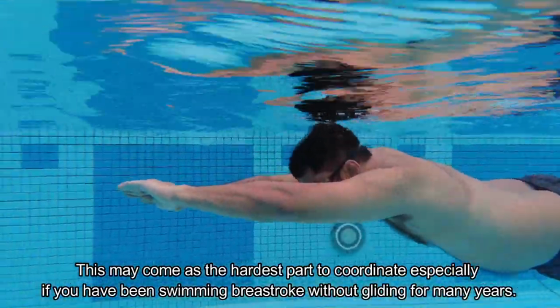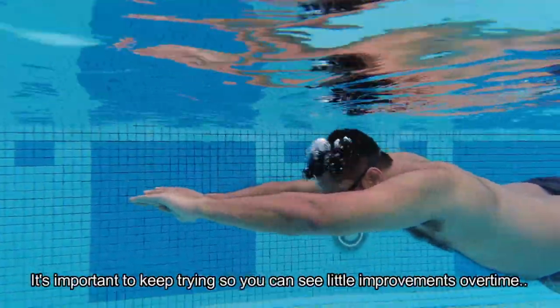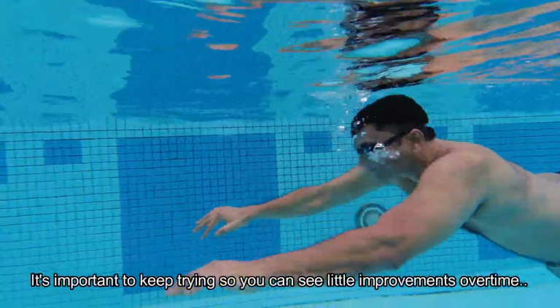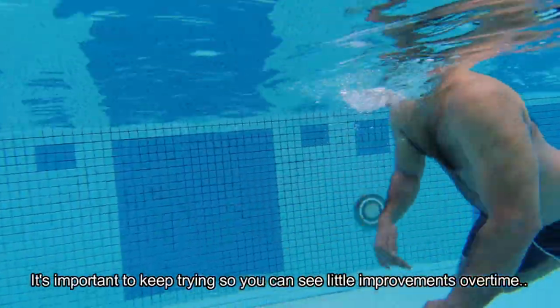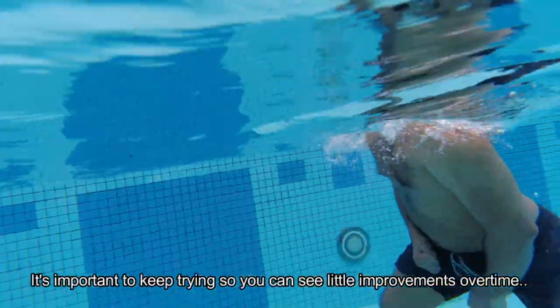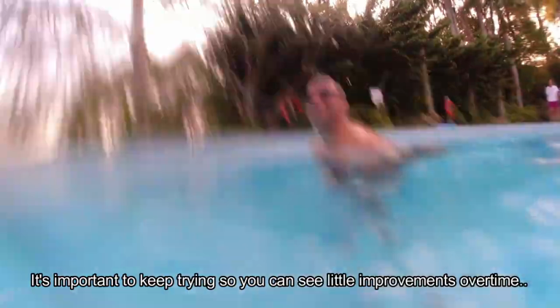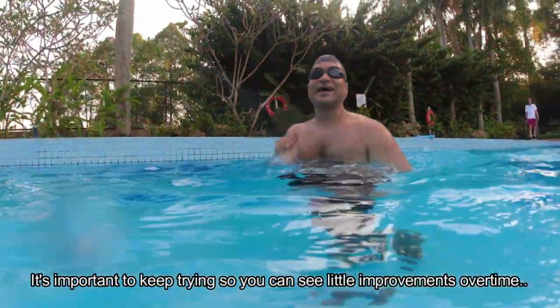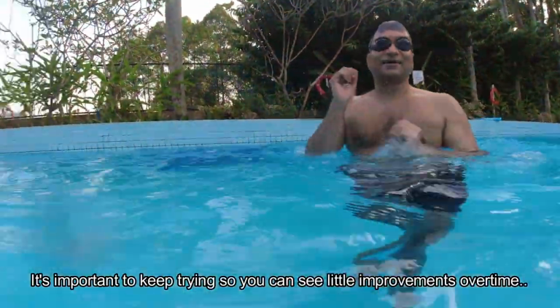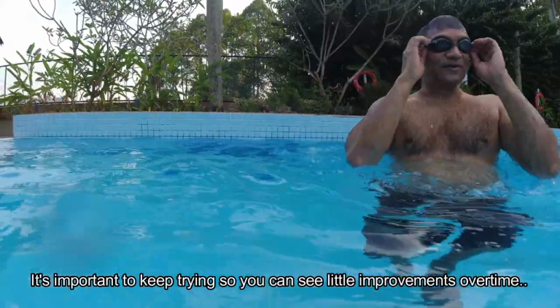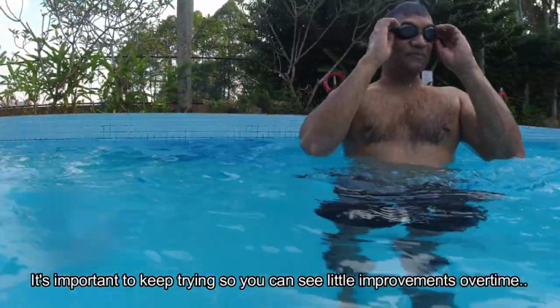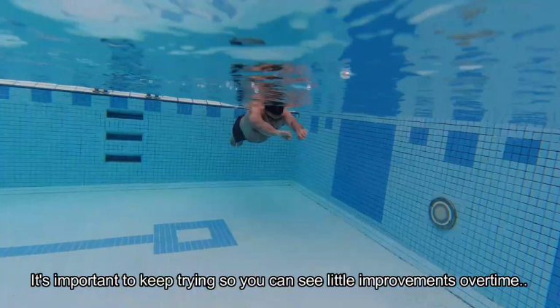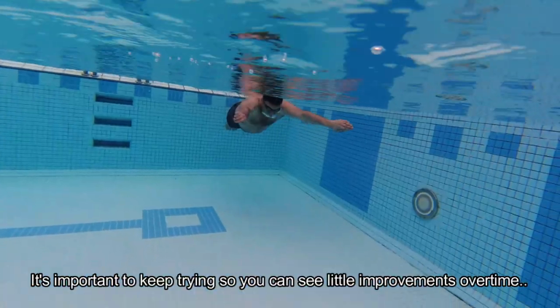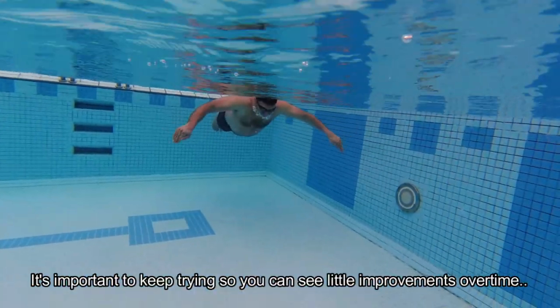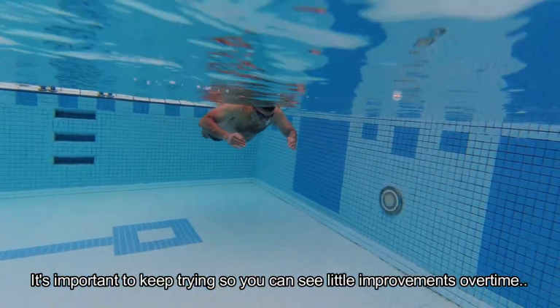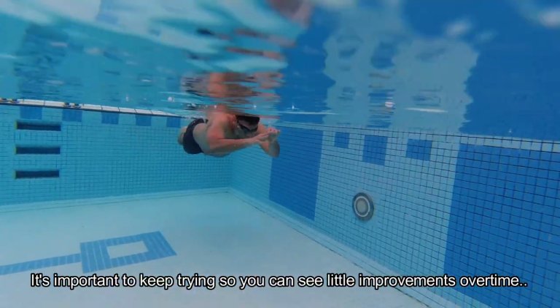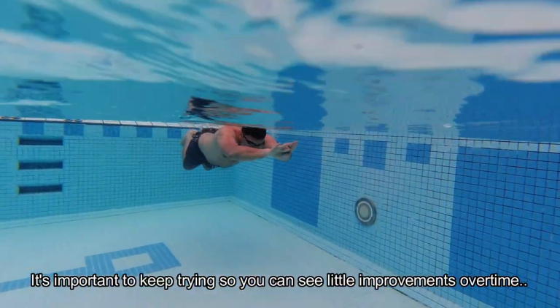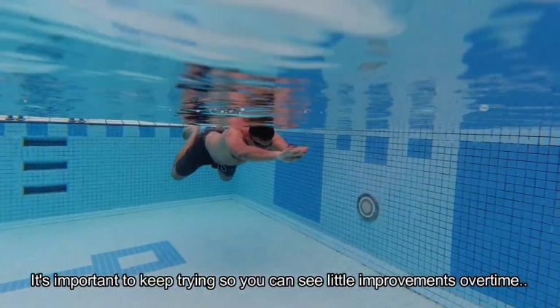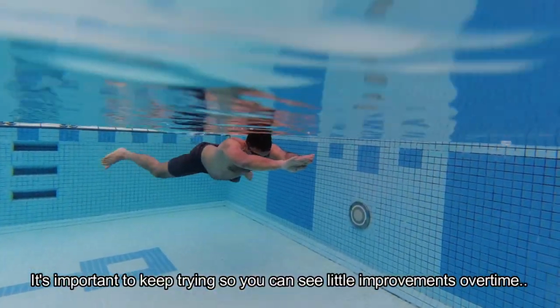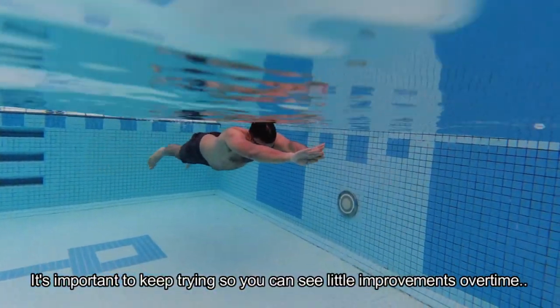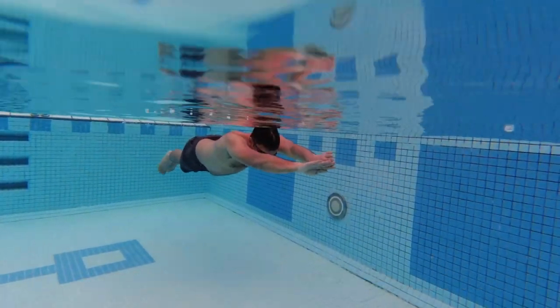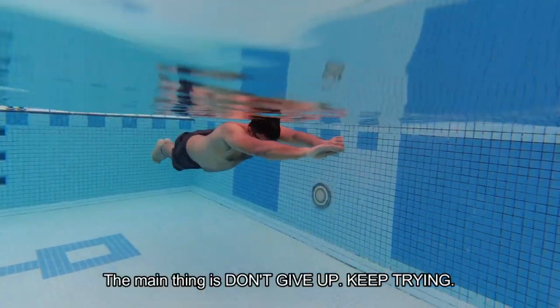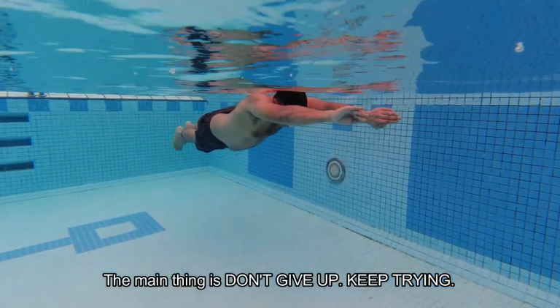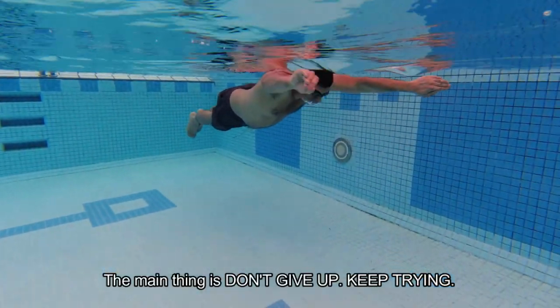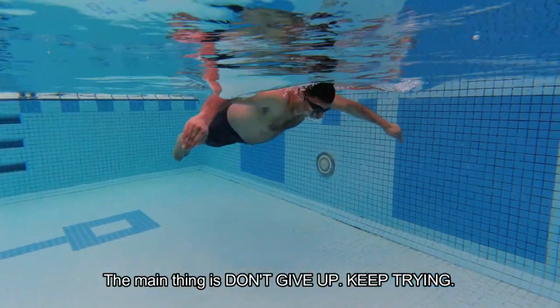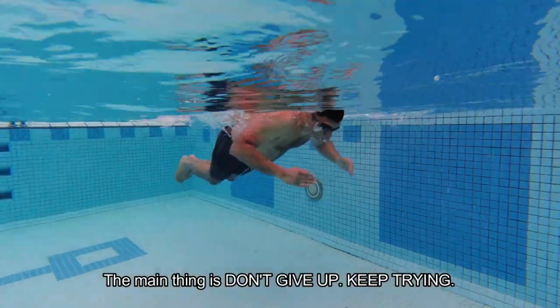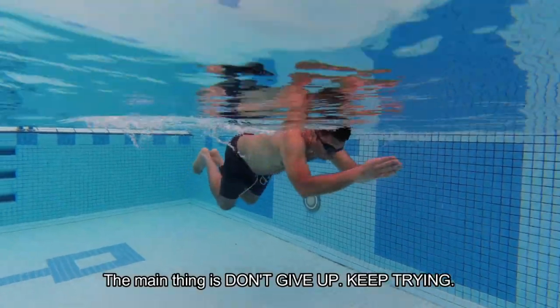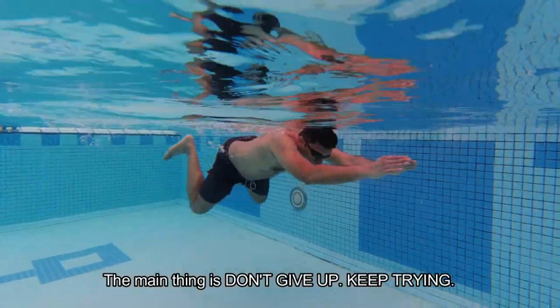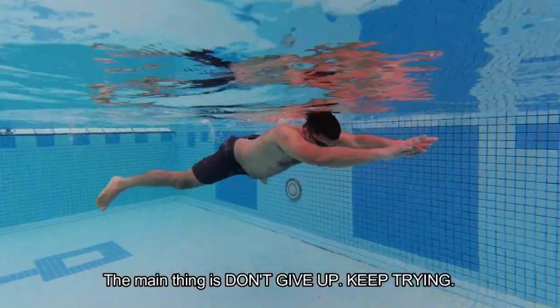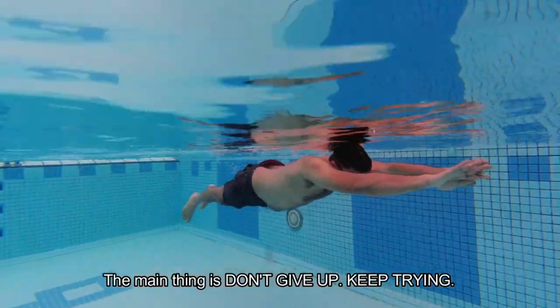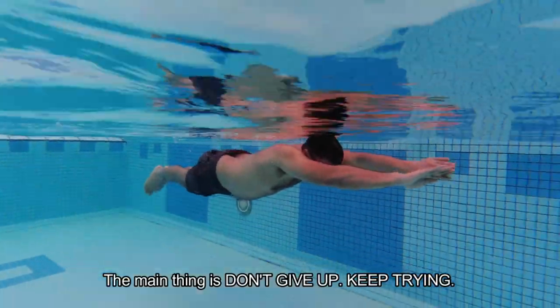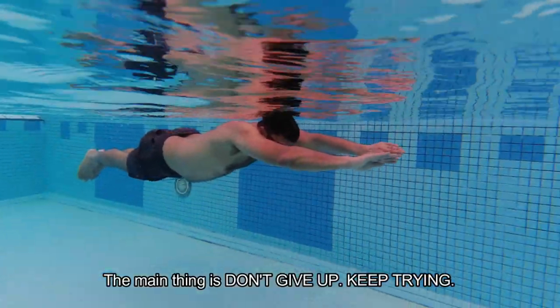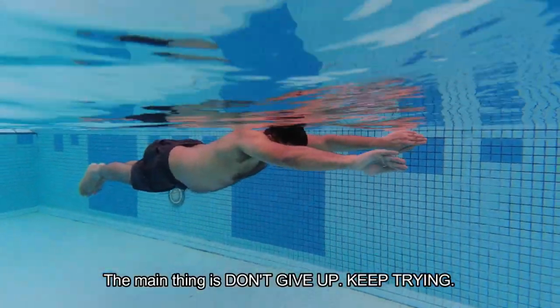It's important to keep trying so you can see little improvements over time. The main thing is: don't give up. Keep trying.